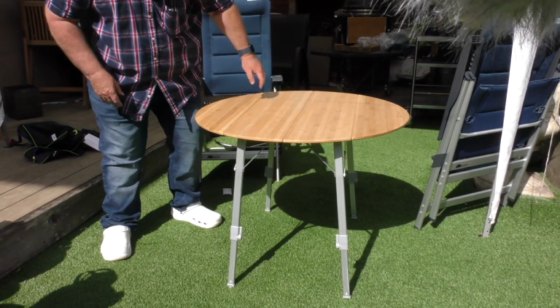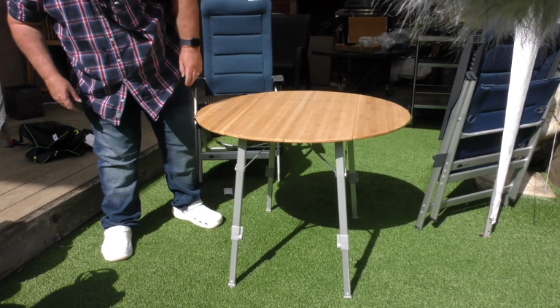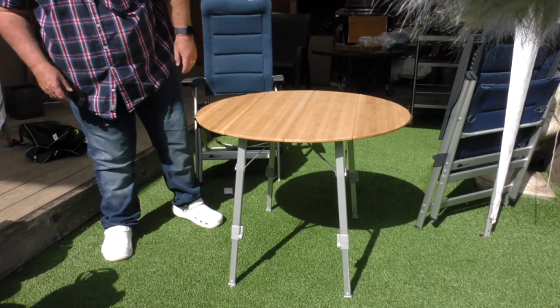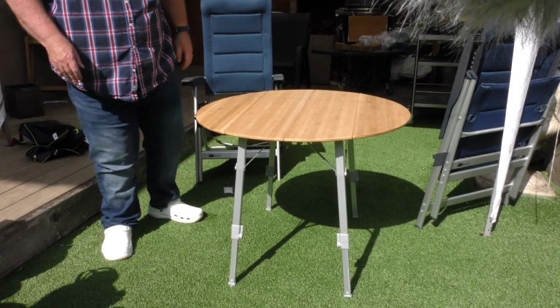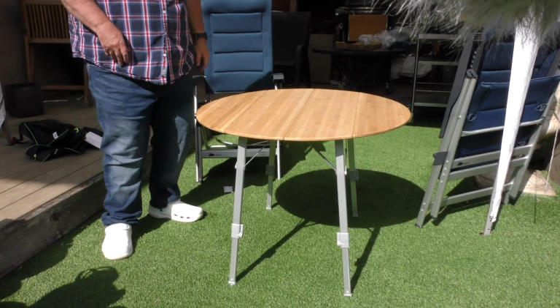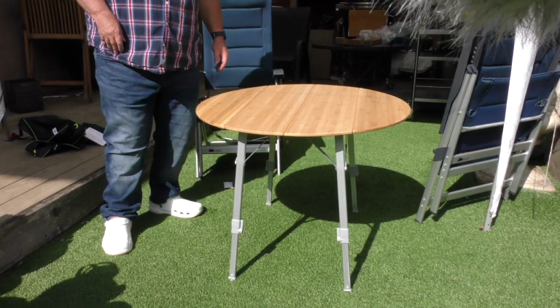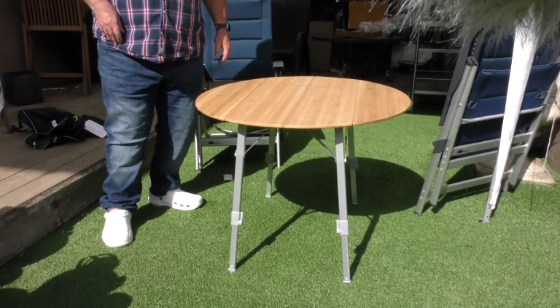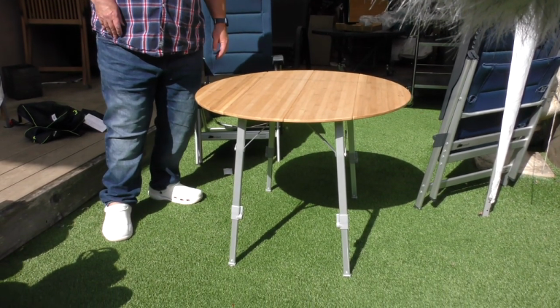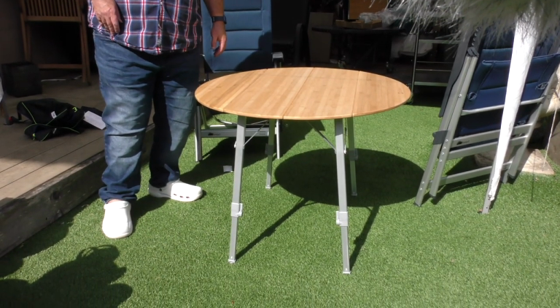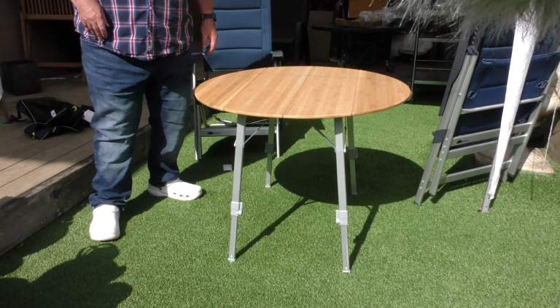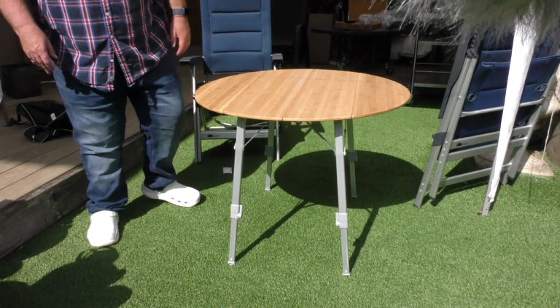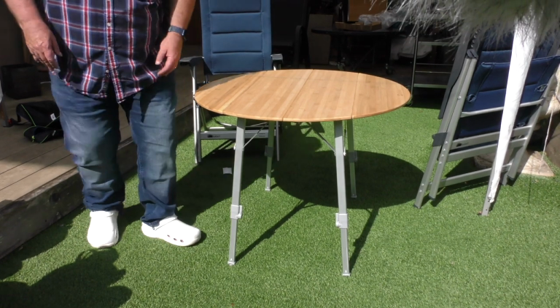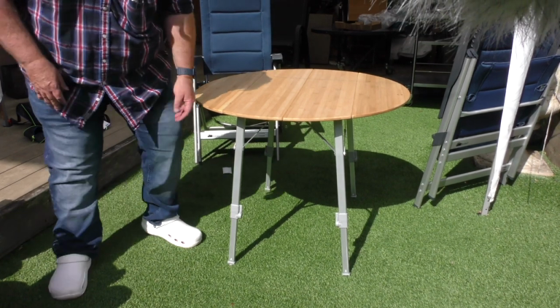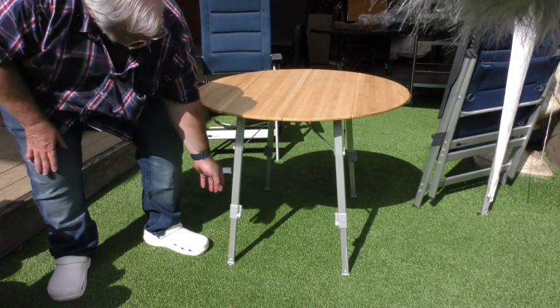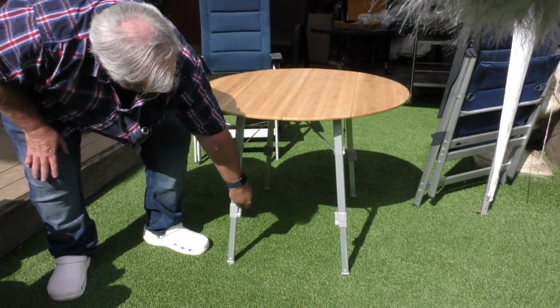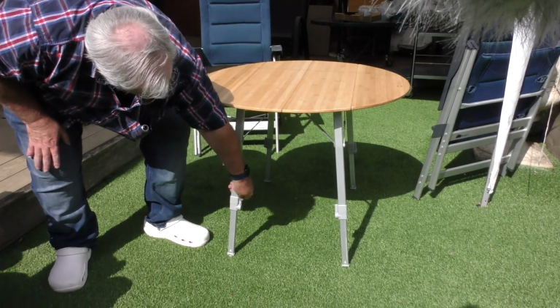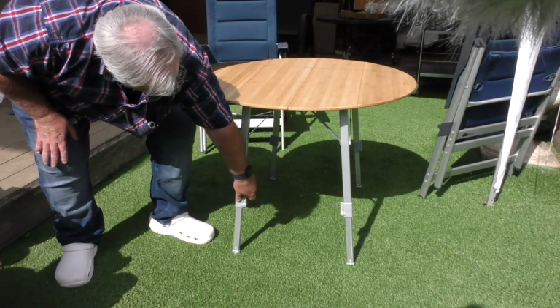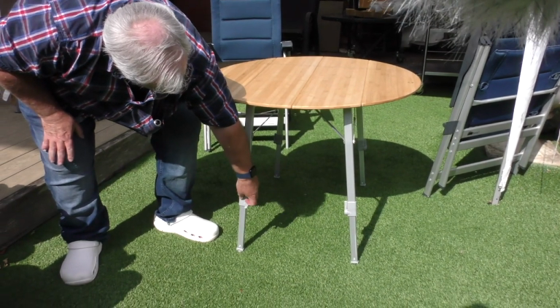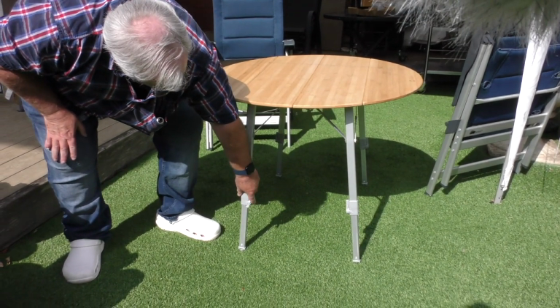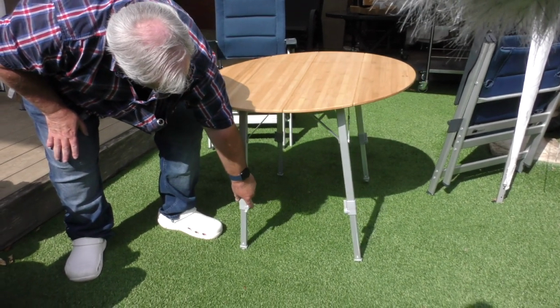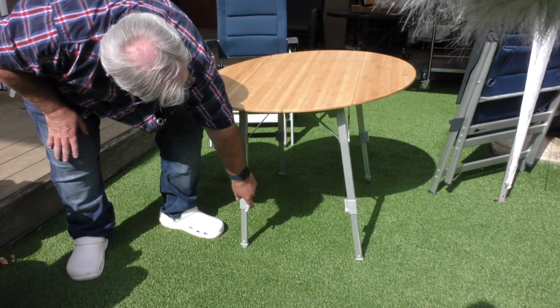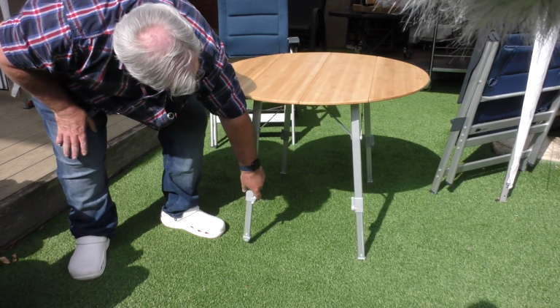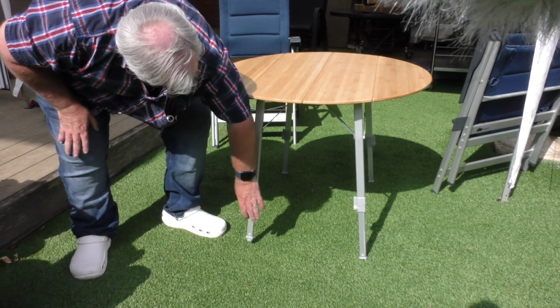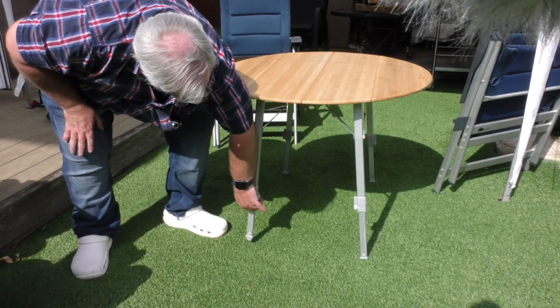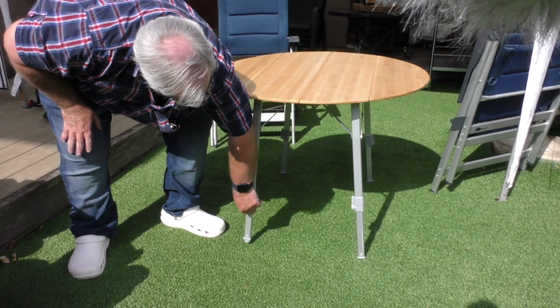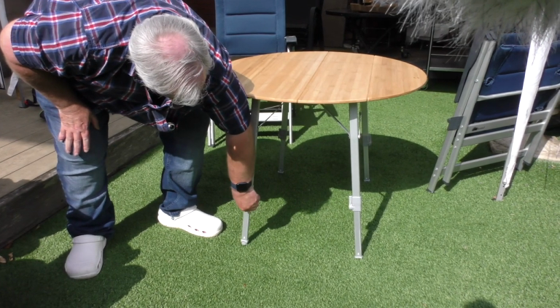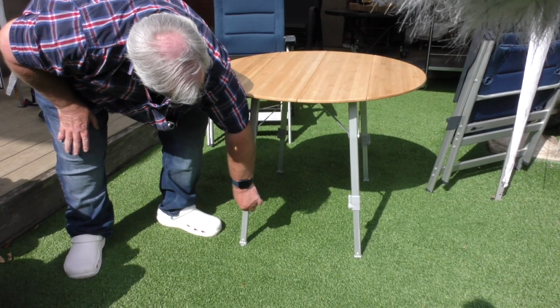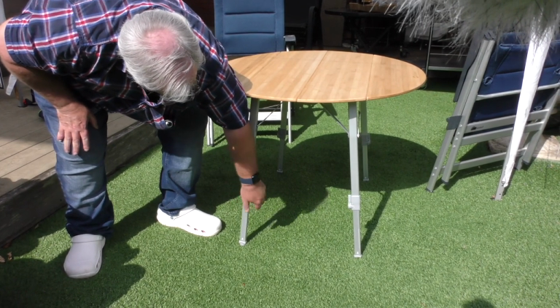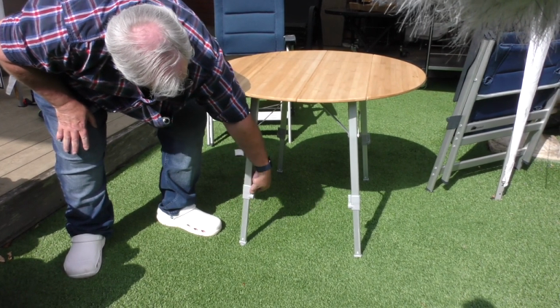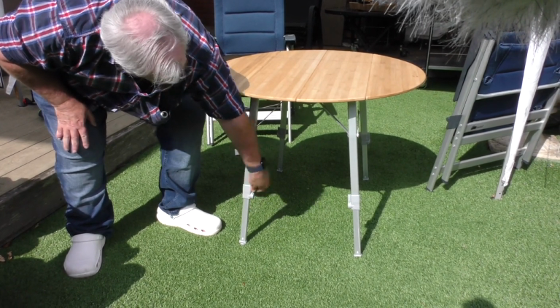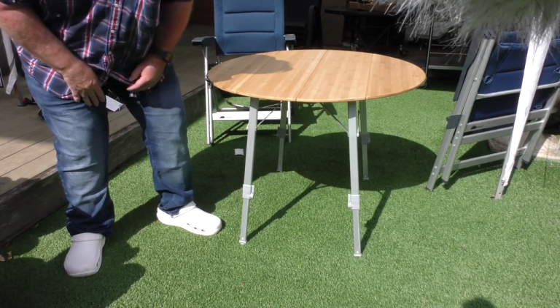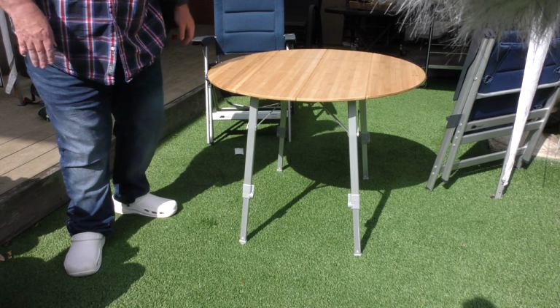And there it is — turned the right way up — and that's pretty damn solid. How level it is I'm not quite sure, but you can then adjust from there to get it right, and you've got fine adjustment with the screws on the bottom.